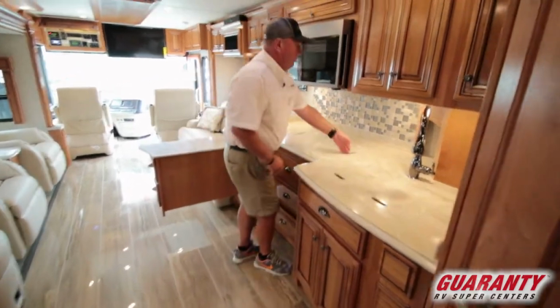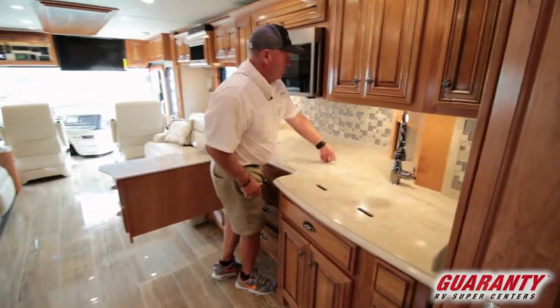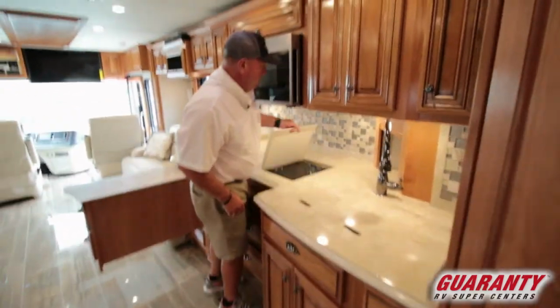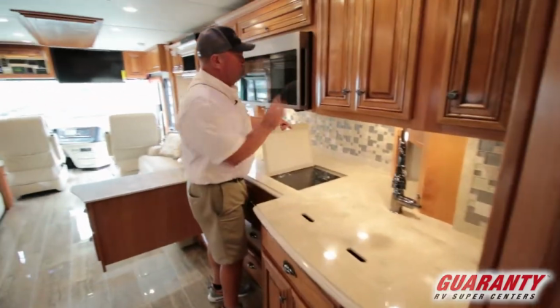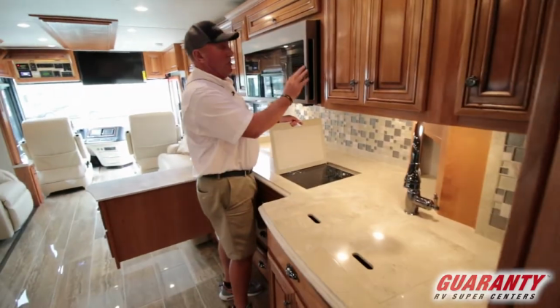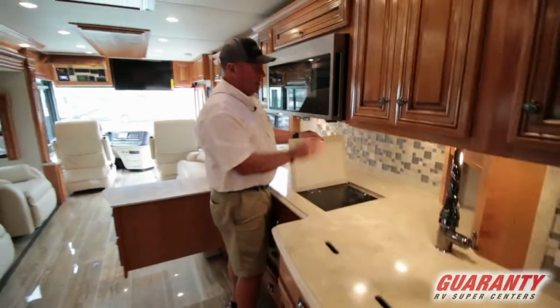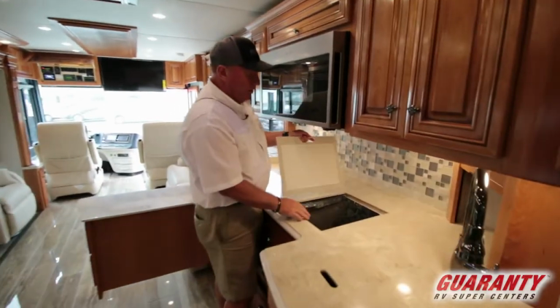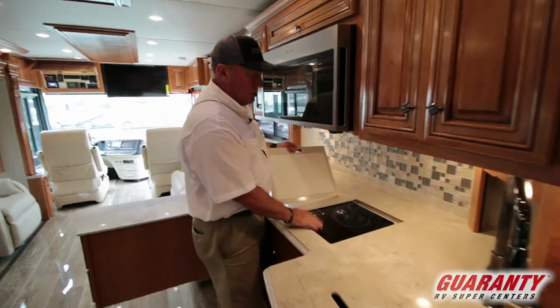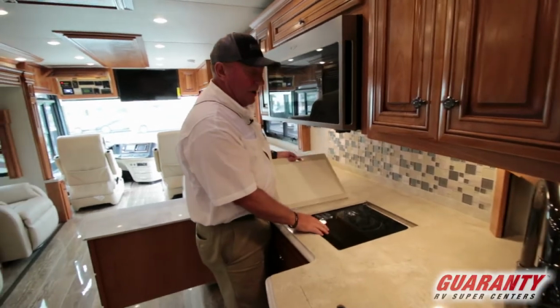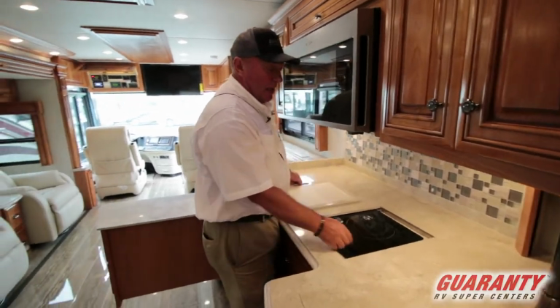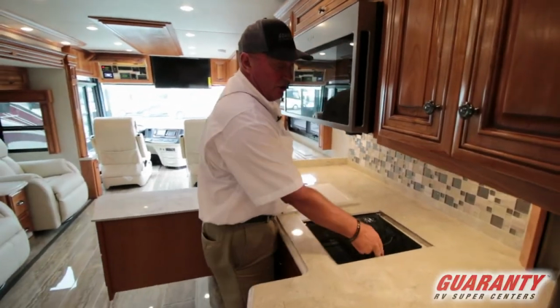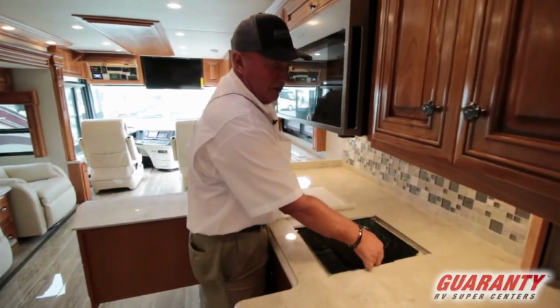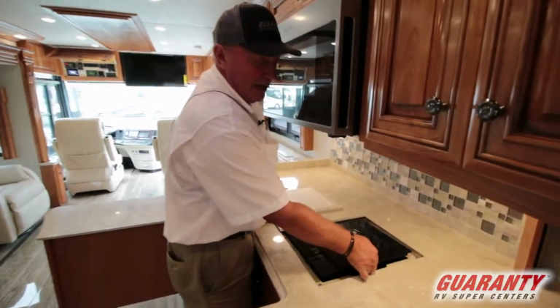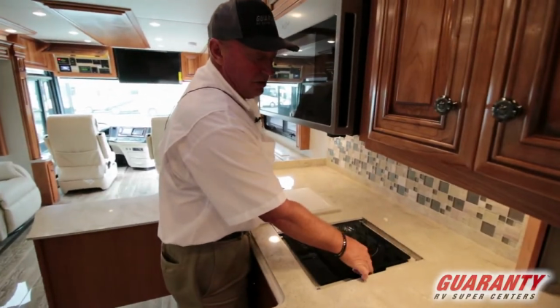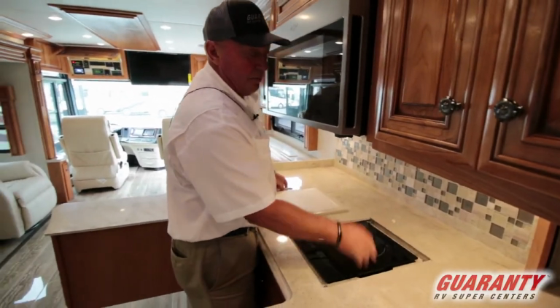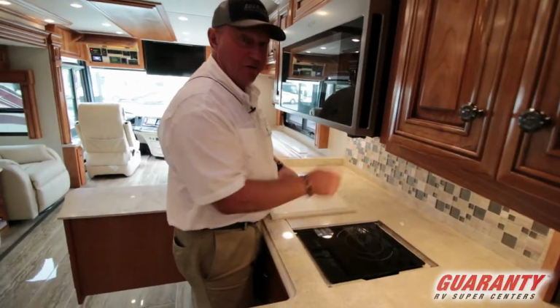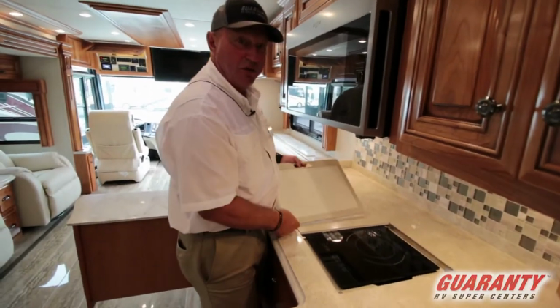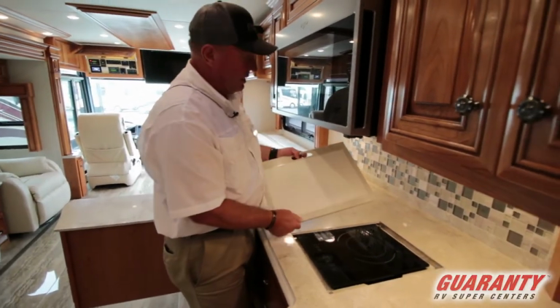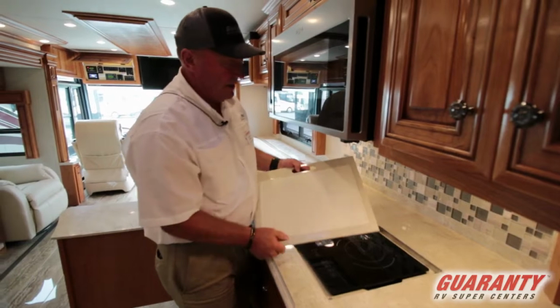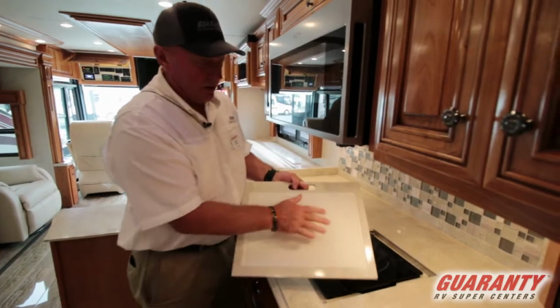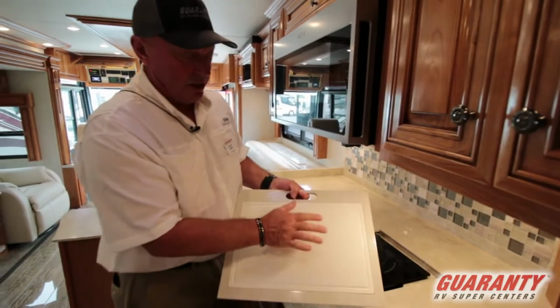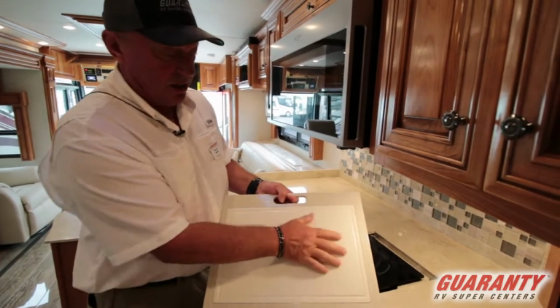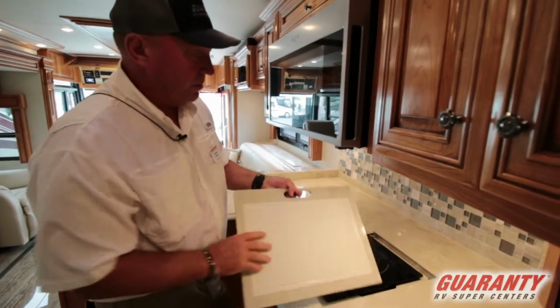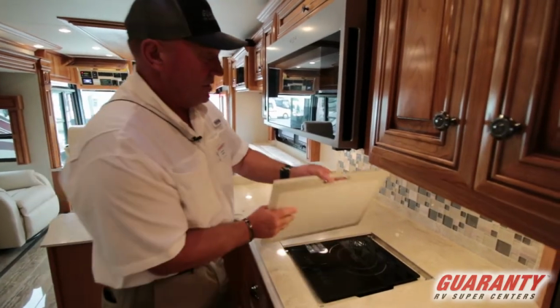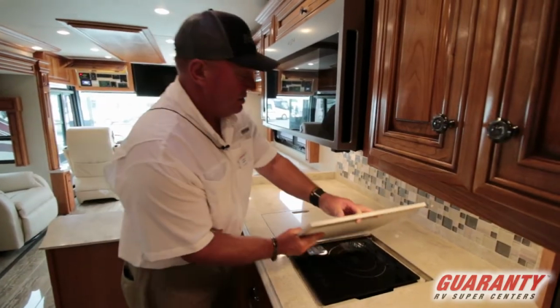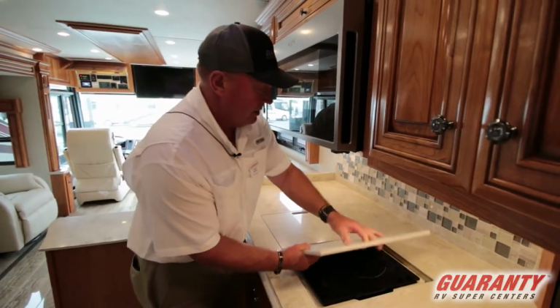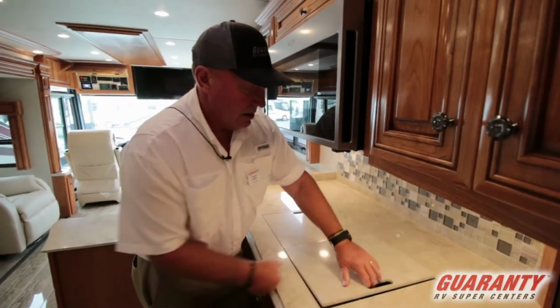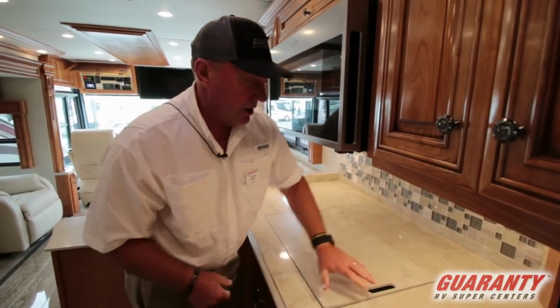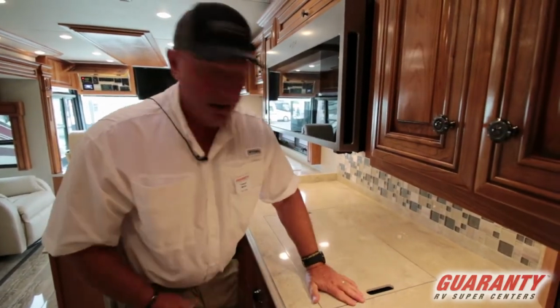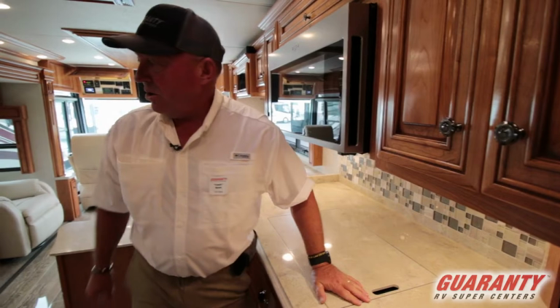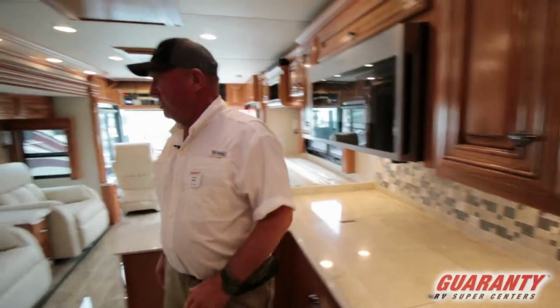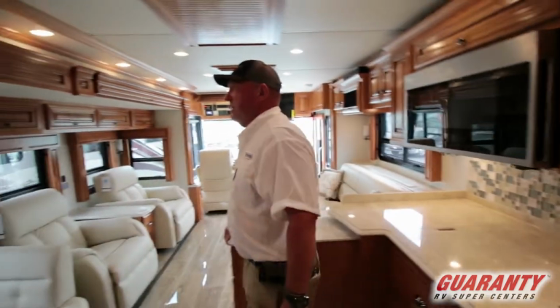There's a convection microwave up here, and an induction cooktop that can be taken out and plugged in outside so you can cook outdoors. It even has a cutting board on both sides. Newmar always has great ideas.